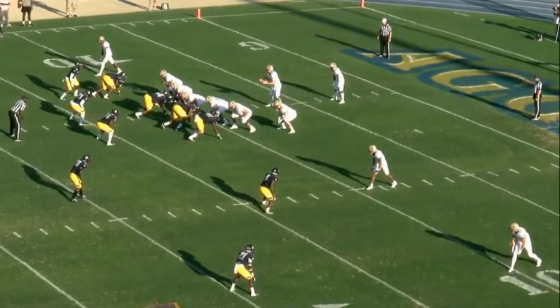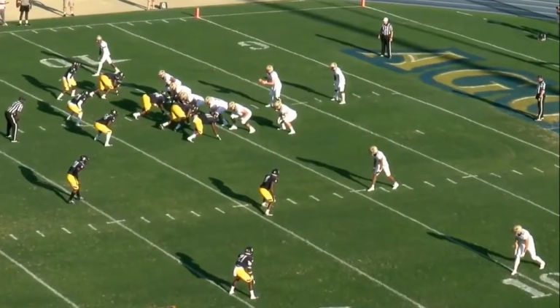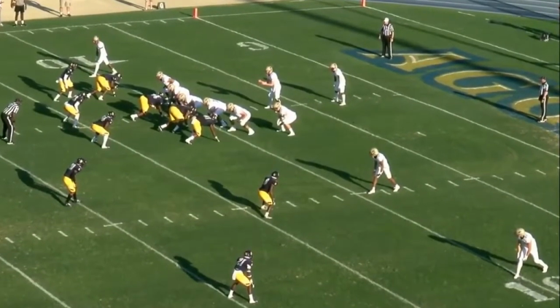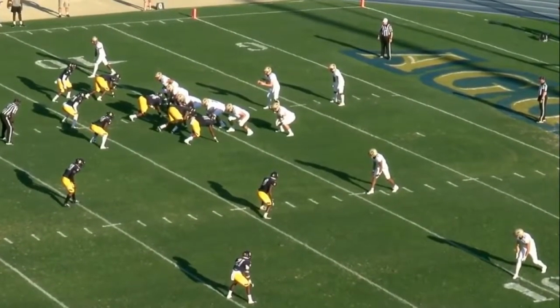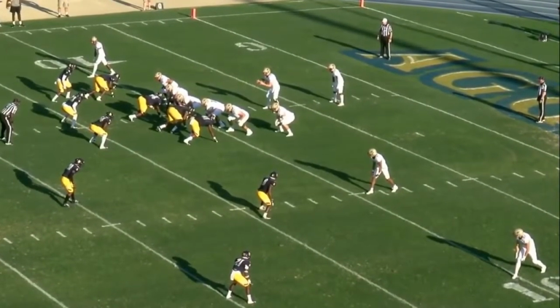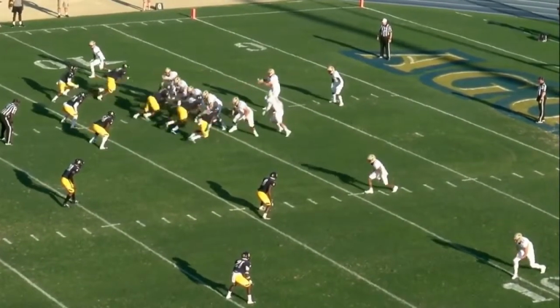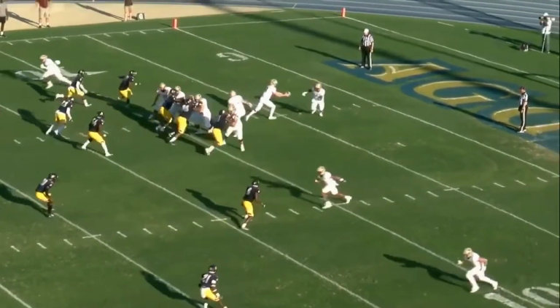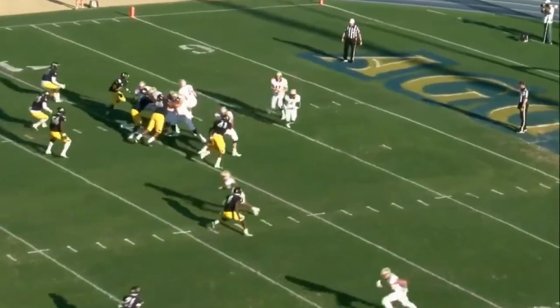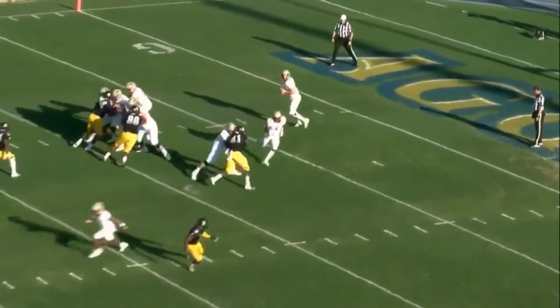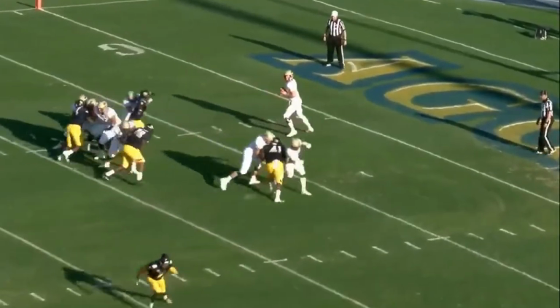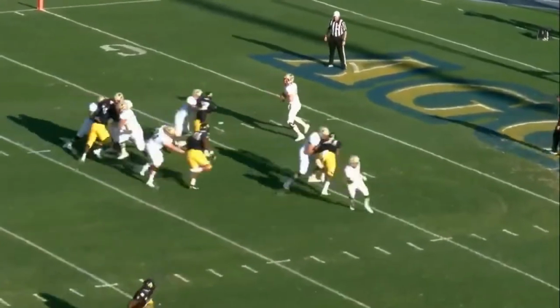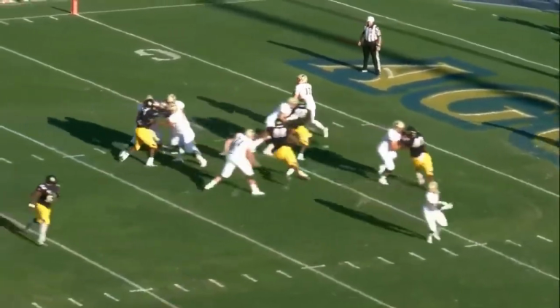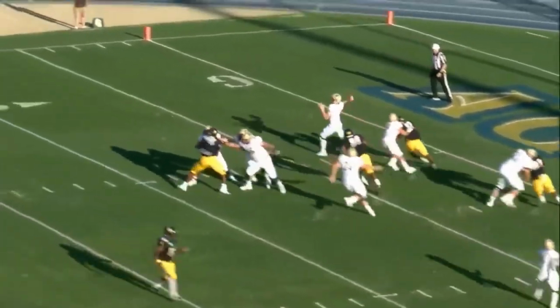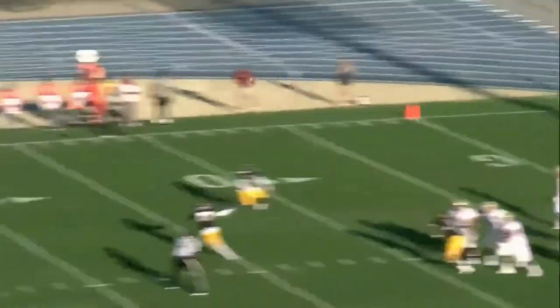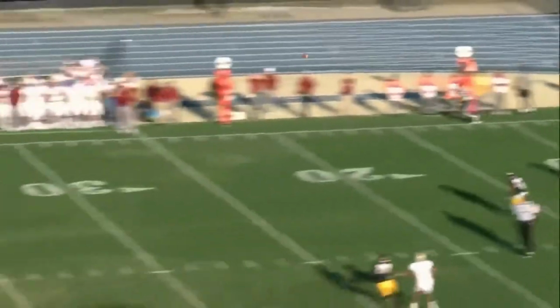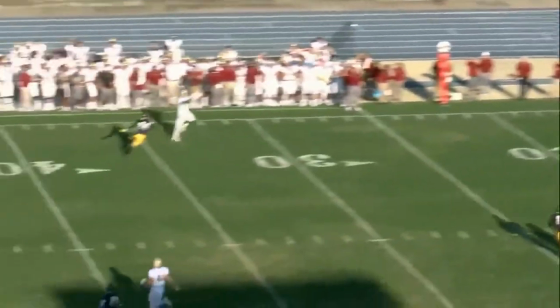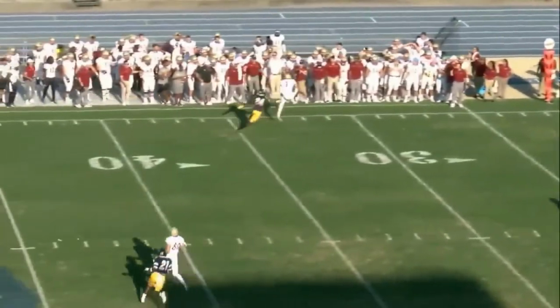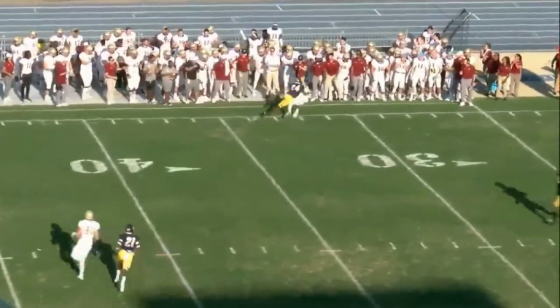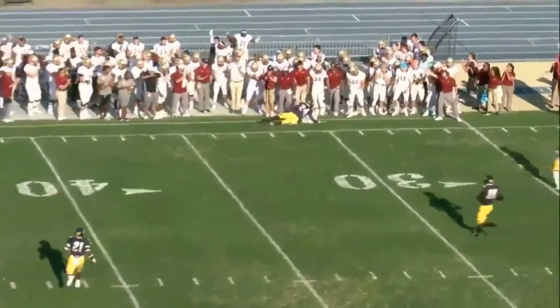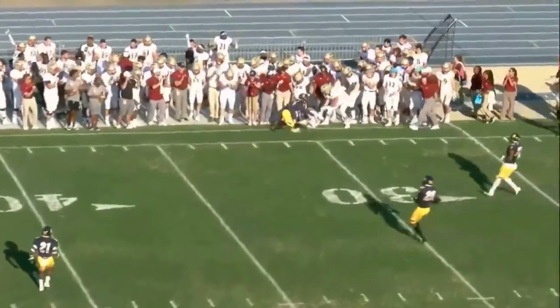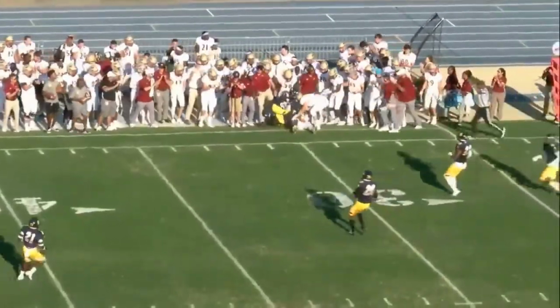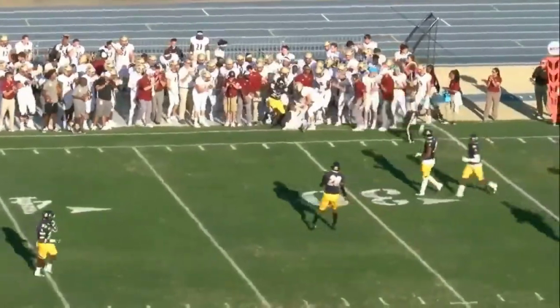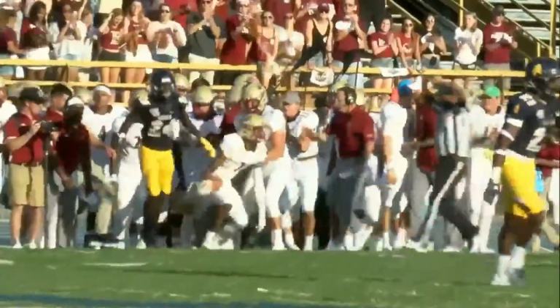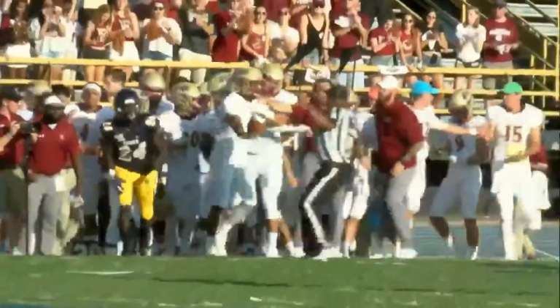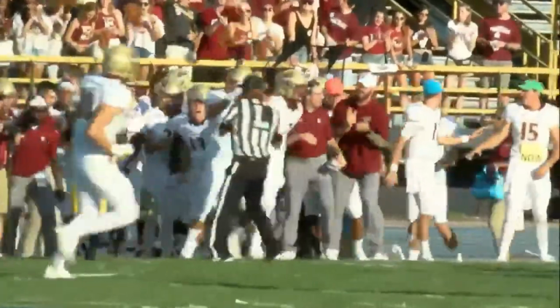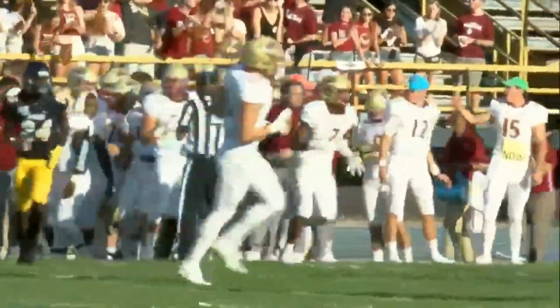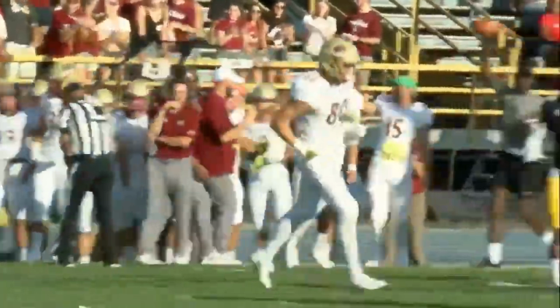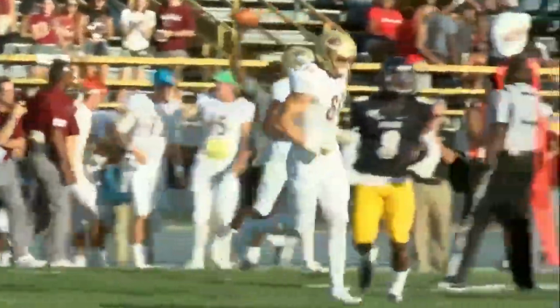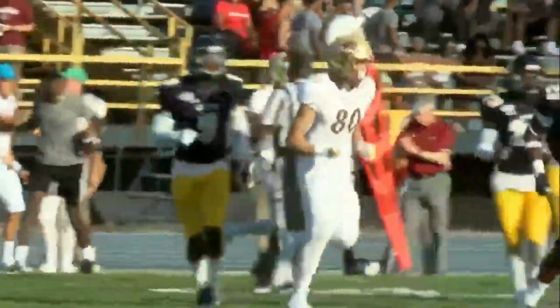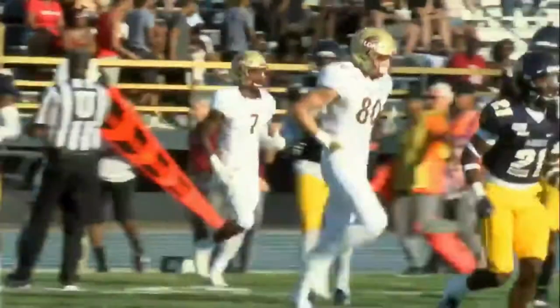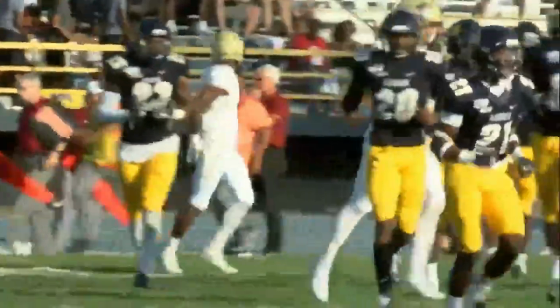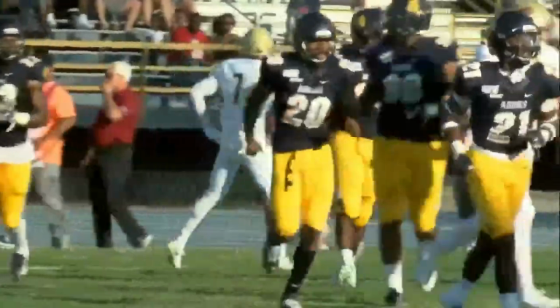Welcome back into BB&T Stadium. 10:36 to play here in the first as we get our first look at Davis Cheek, and he completes his first pass from scrimmage, ten months to the day following his ACL reconstruction surgery.